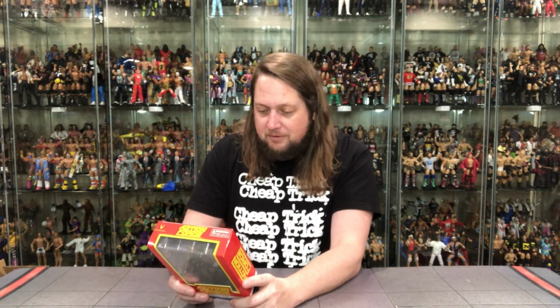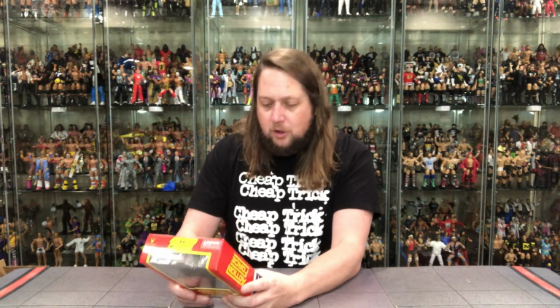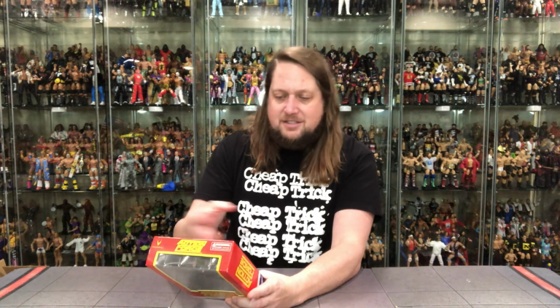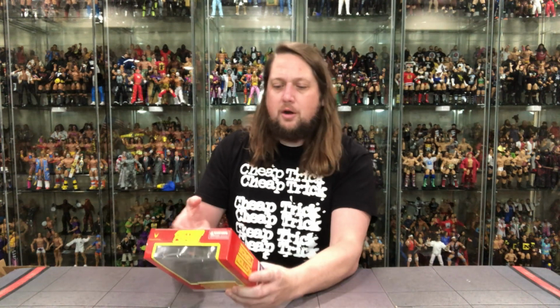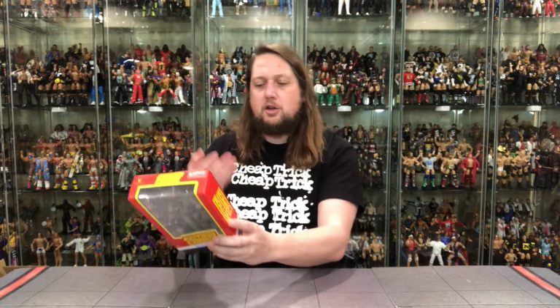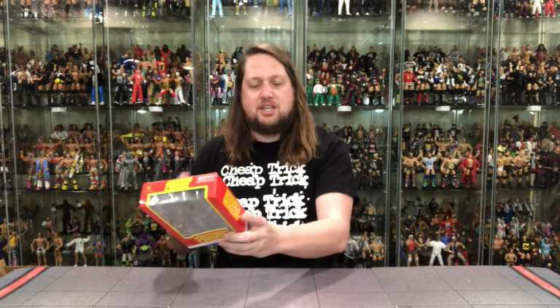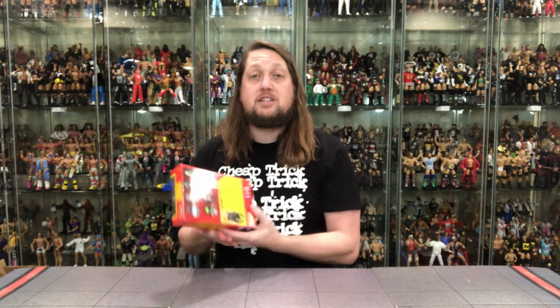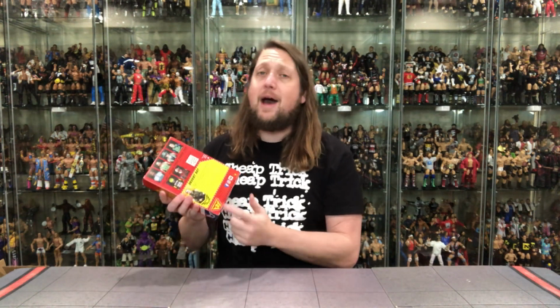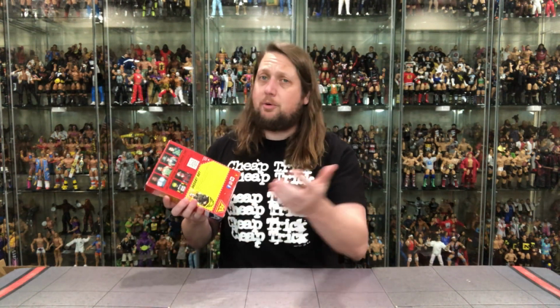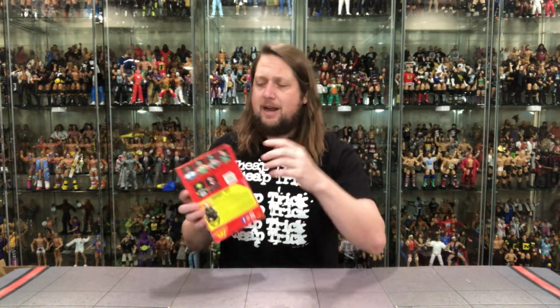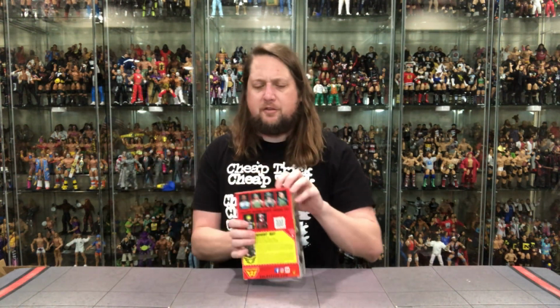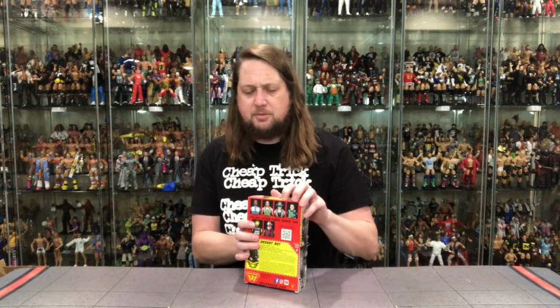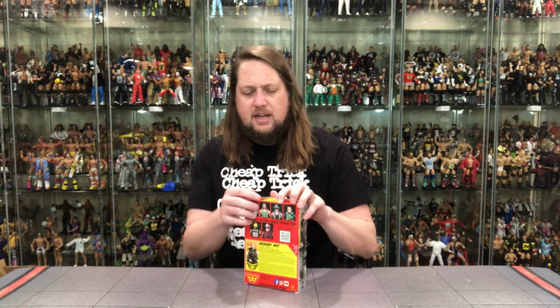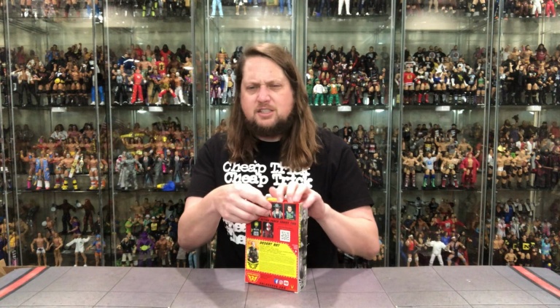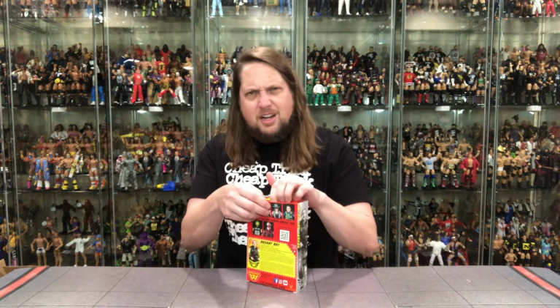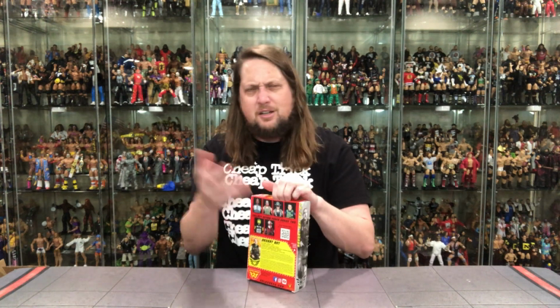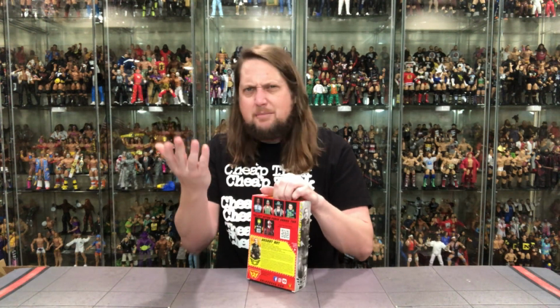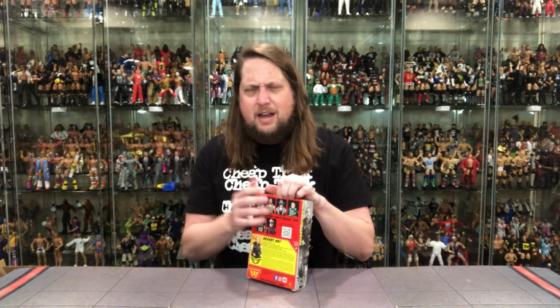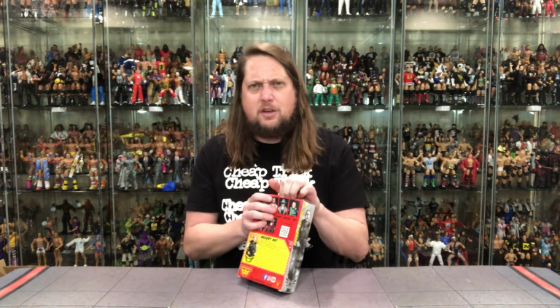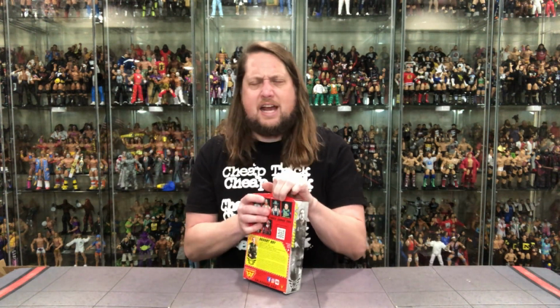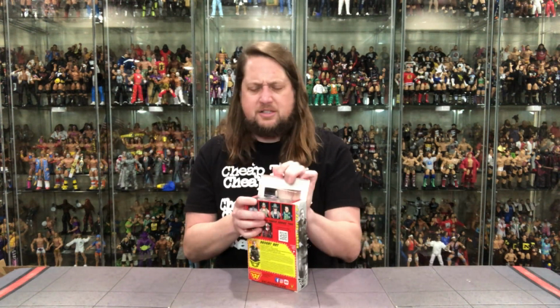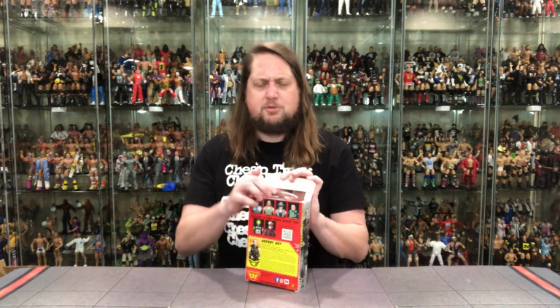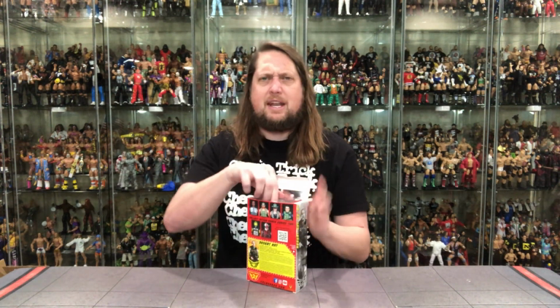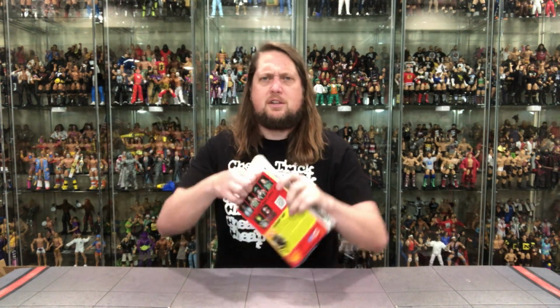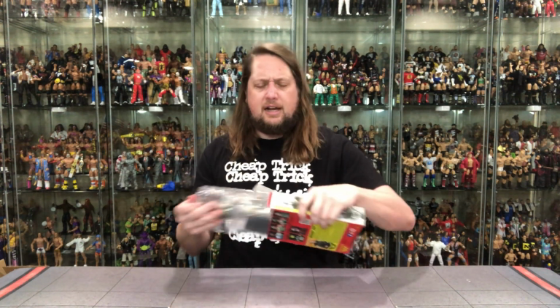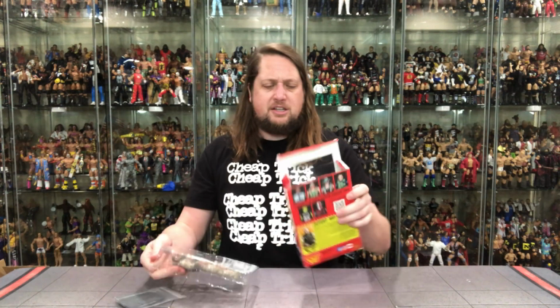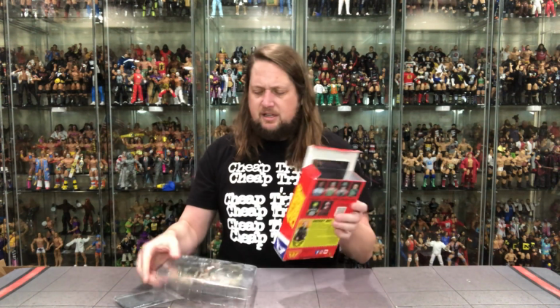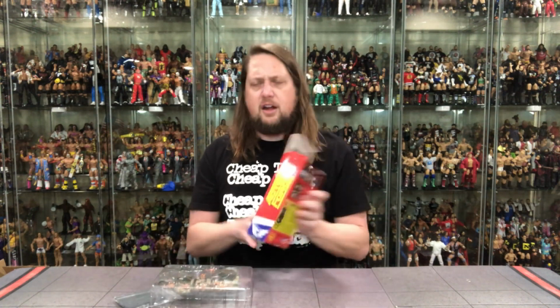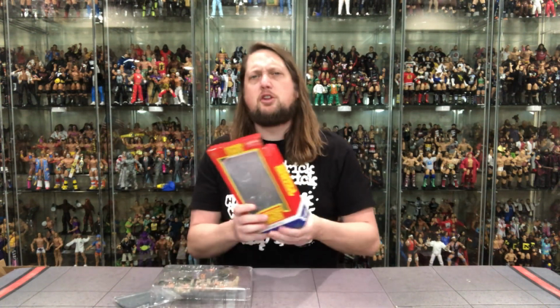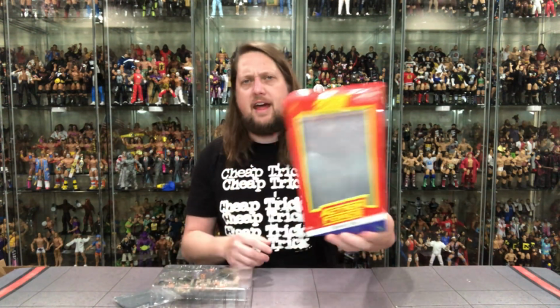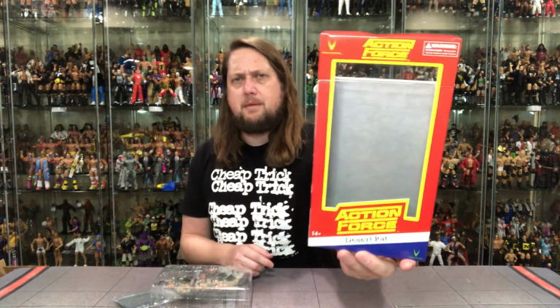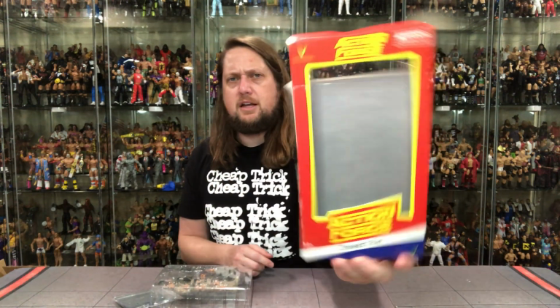There are action points on the card — two action points. I'm here for the action points. Has anybody found out what they're doing with those? I thought it was supposed to be announced. Maybe I just missed it; I'll have to look into that.